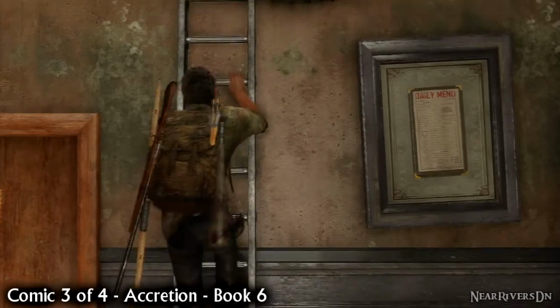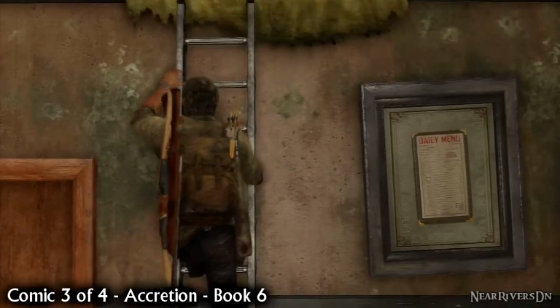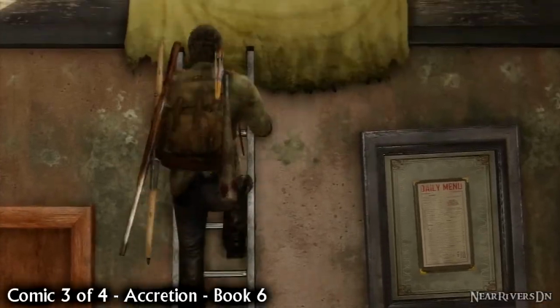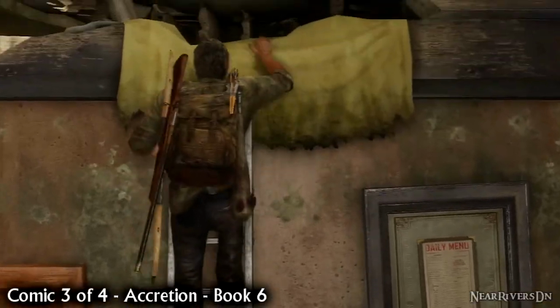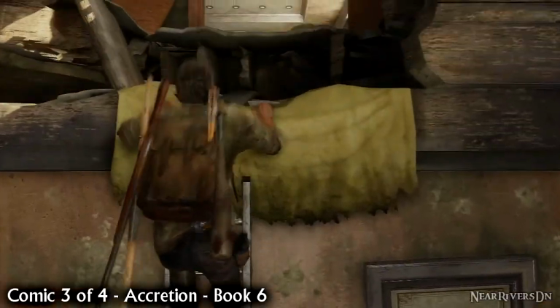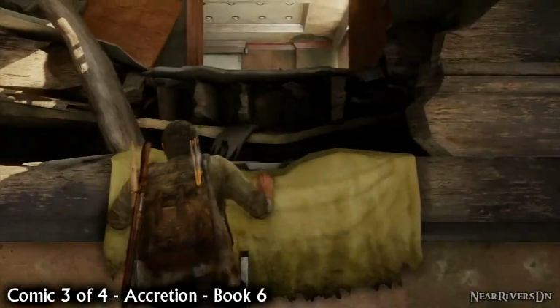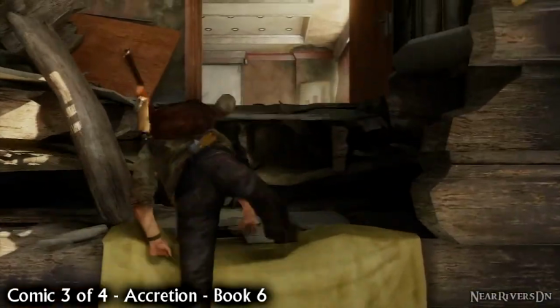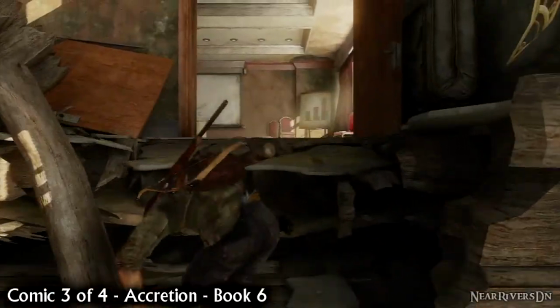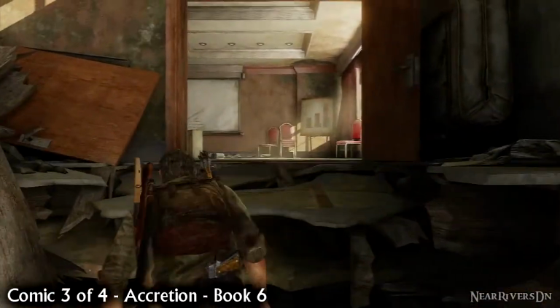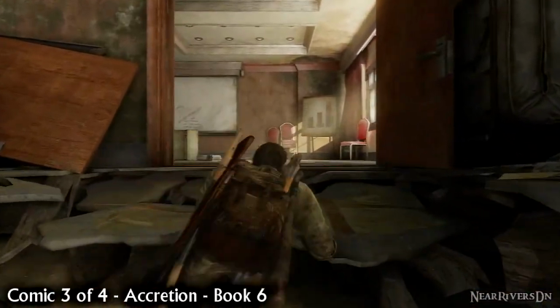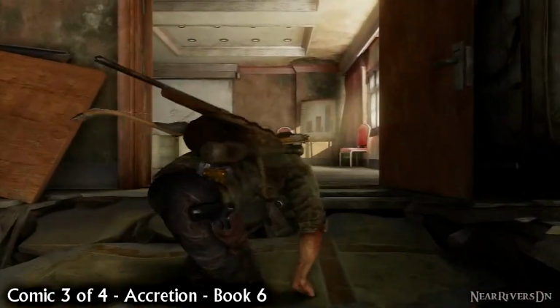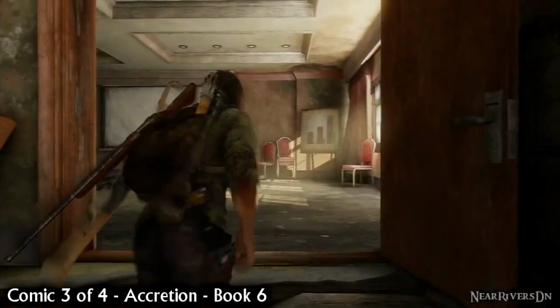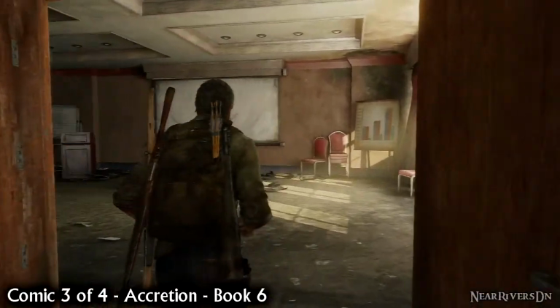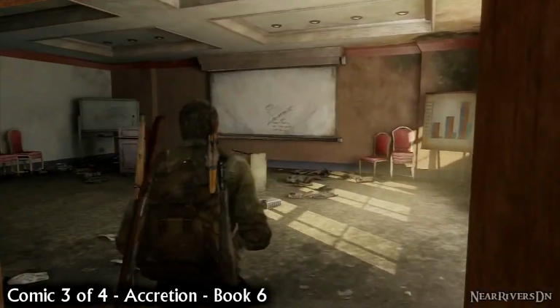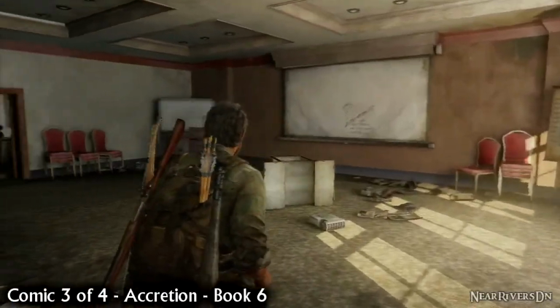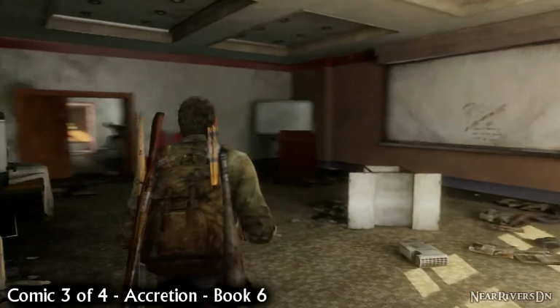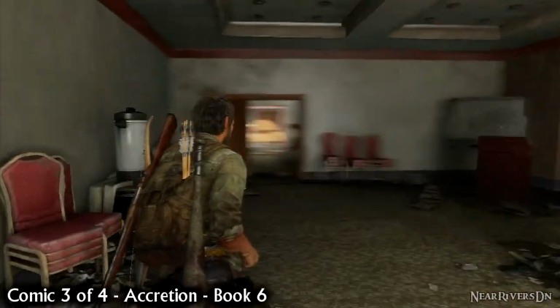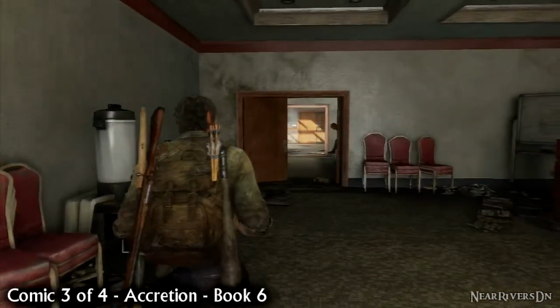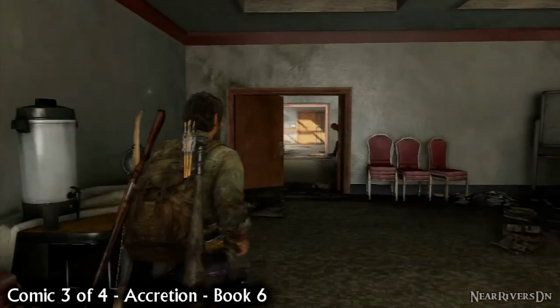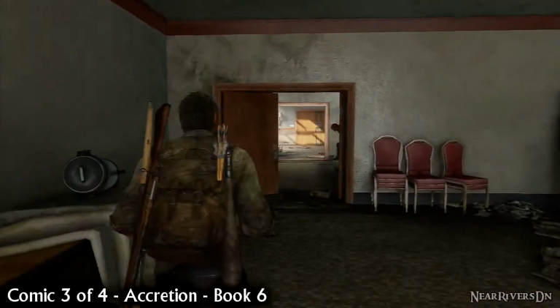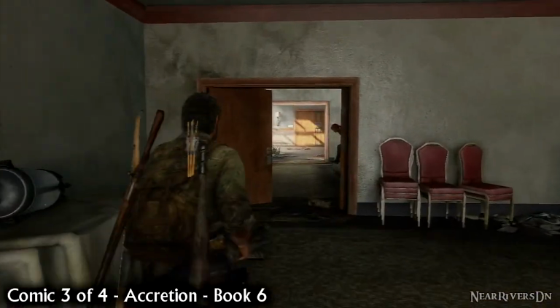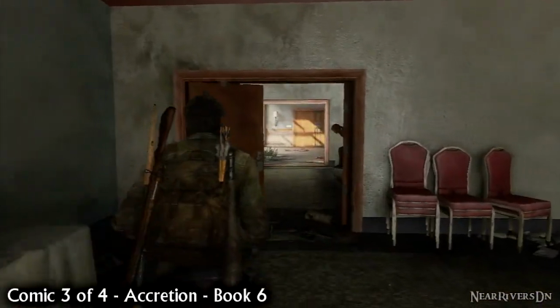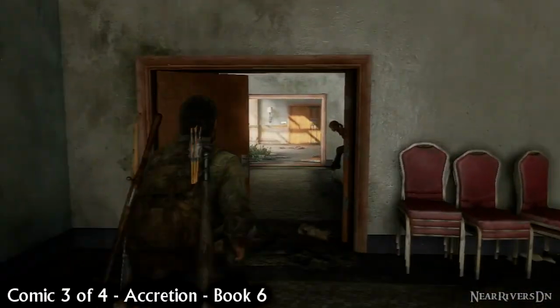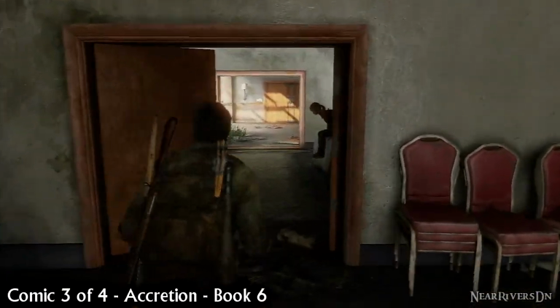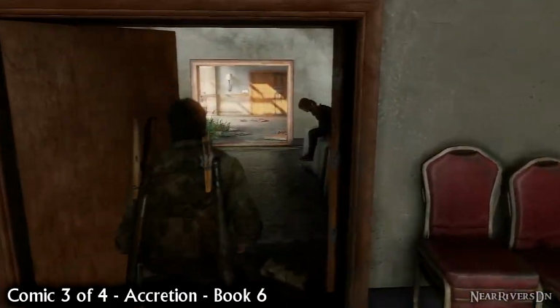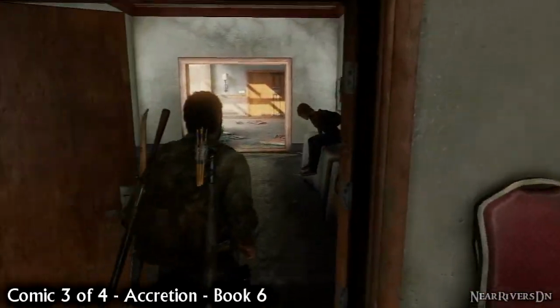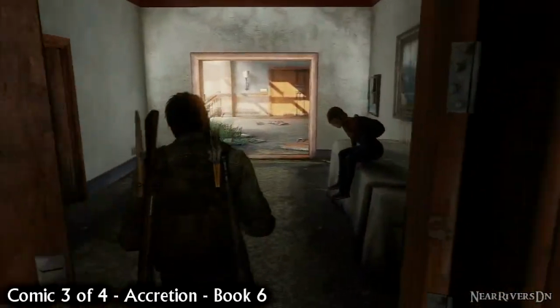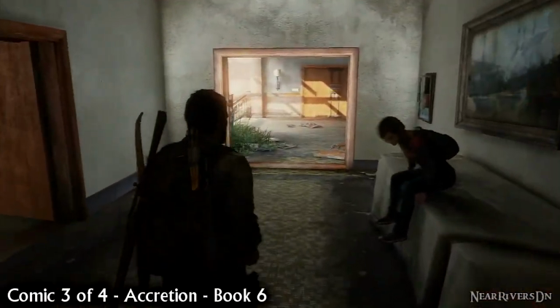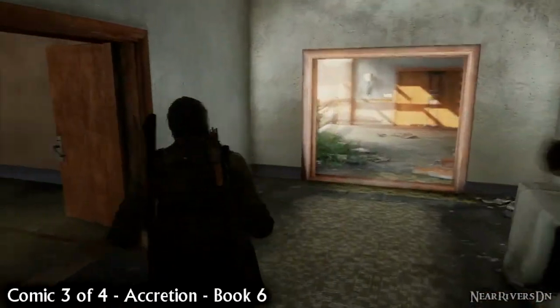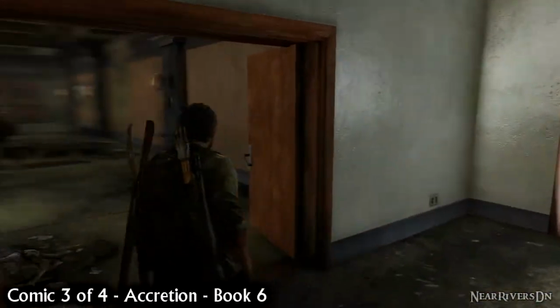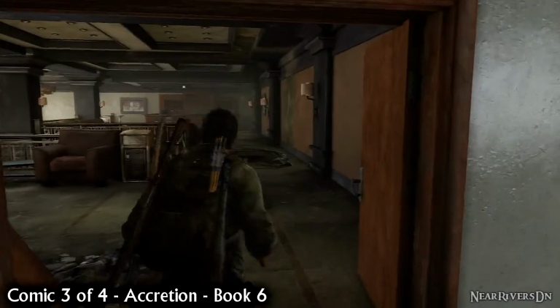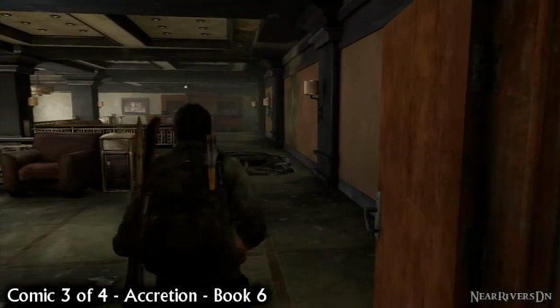Reunite with Ellie and make grumpy Joel climb the ladder. Turn left and then left again to make a detour back over the restaurant. Traverse the gap in the floor to the bar where you'll also find a comic.